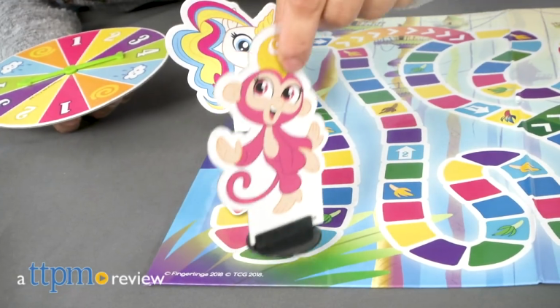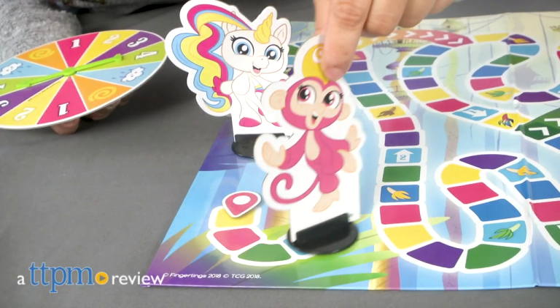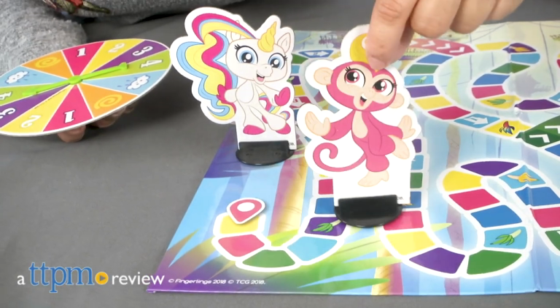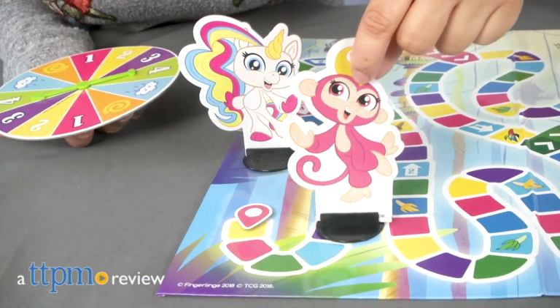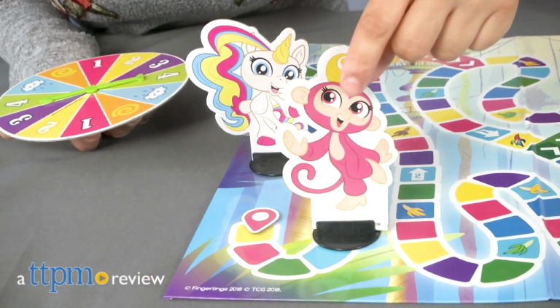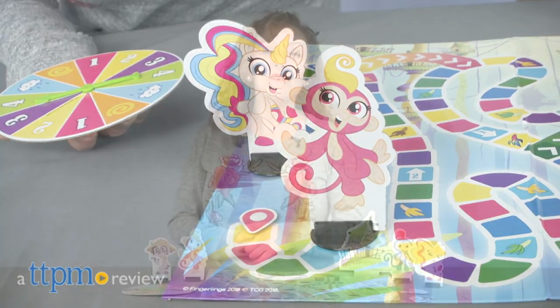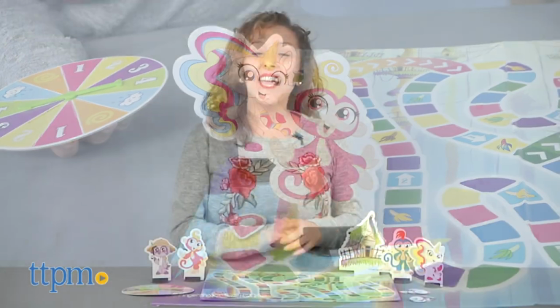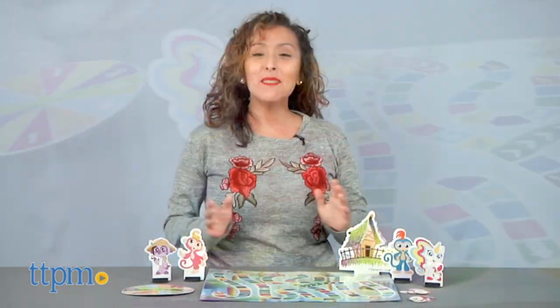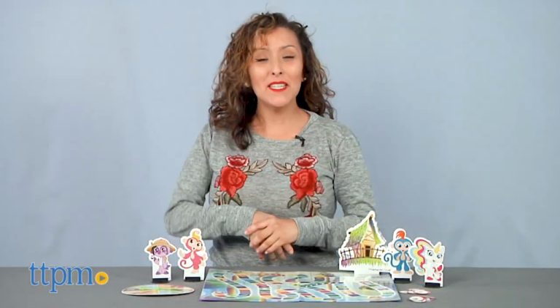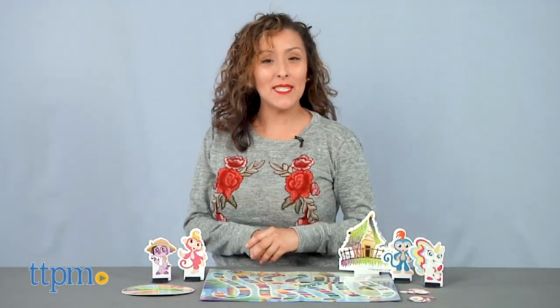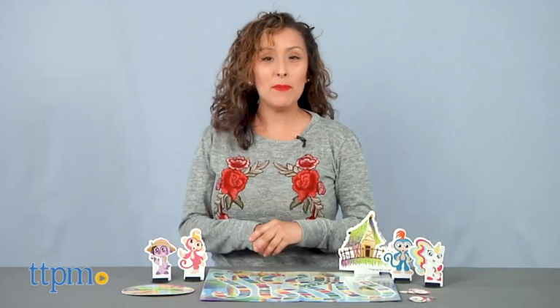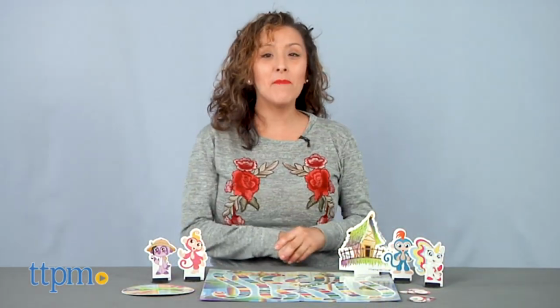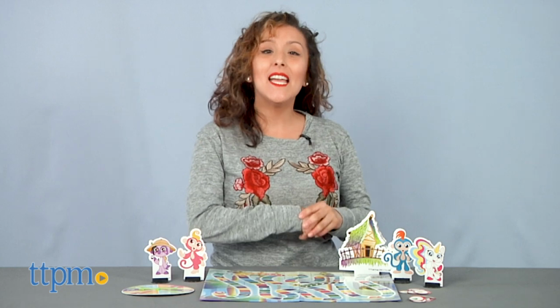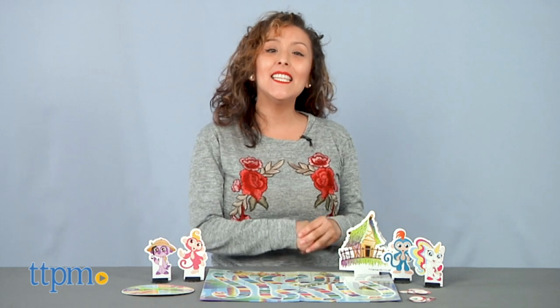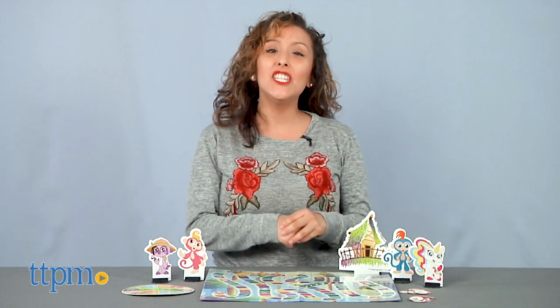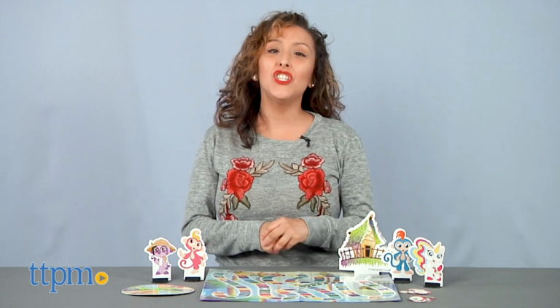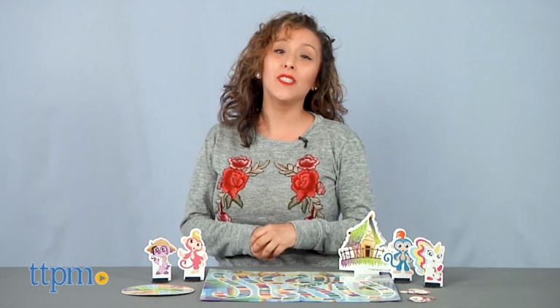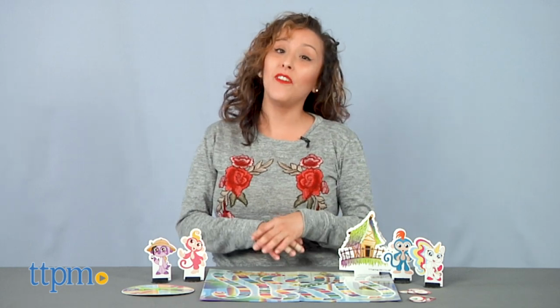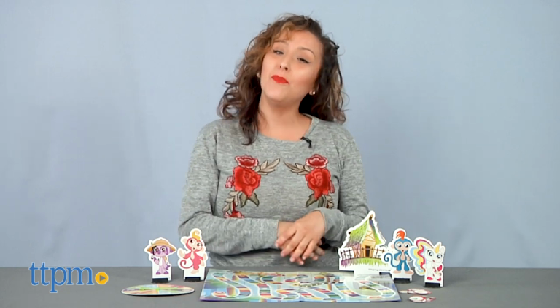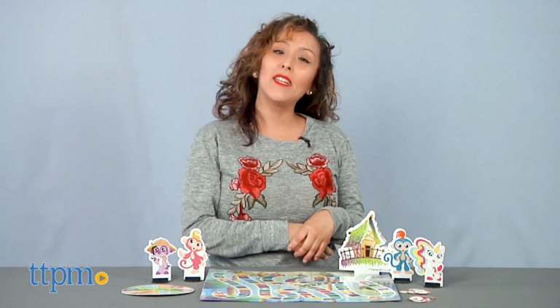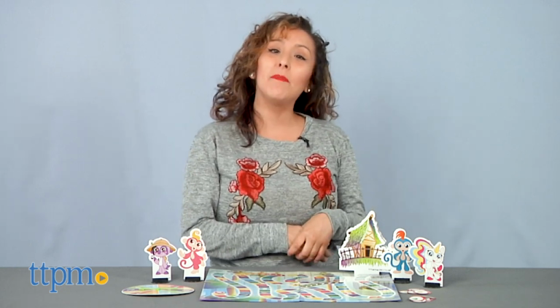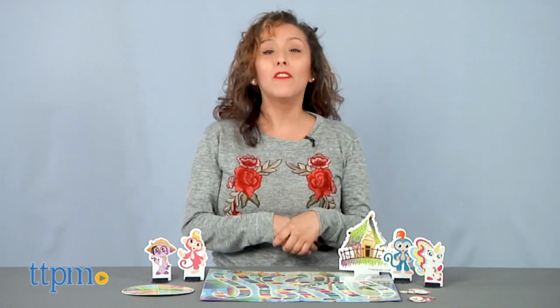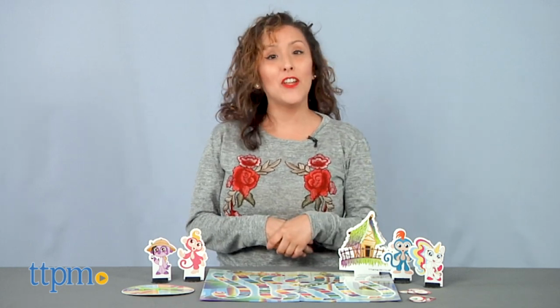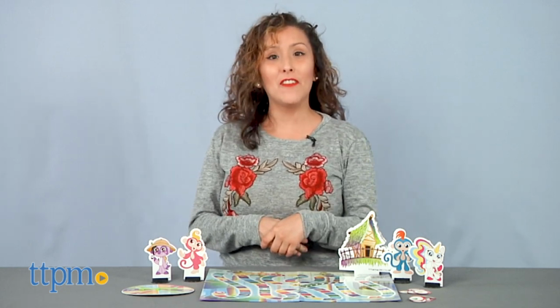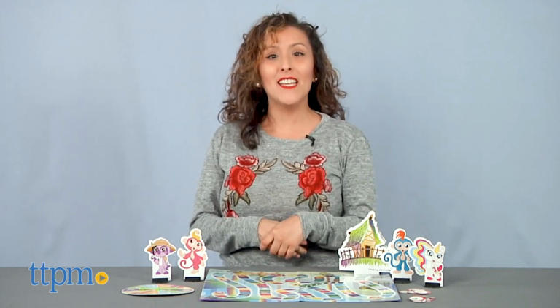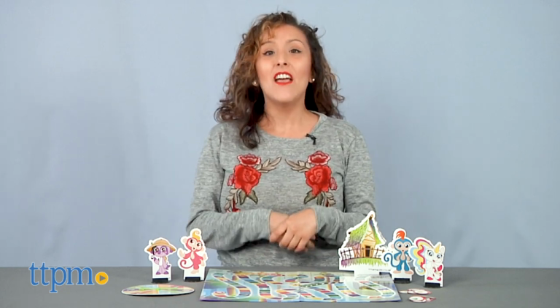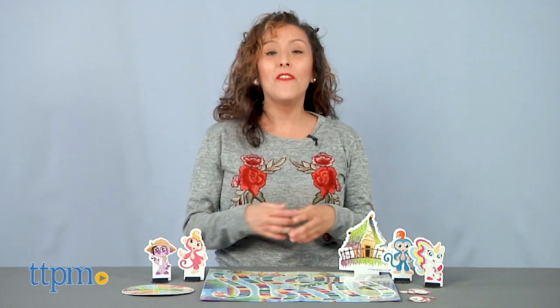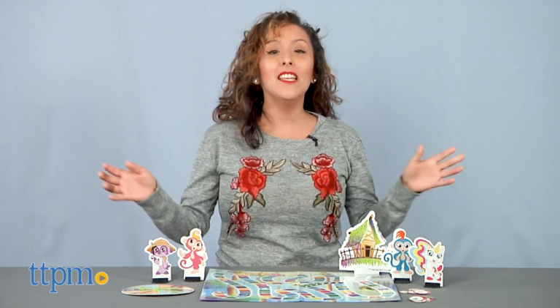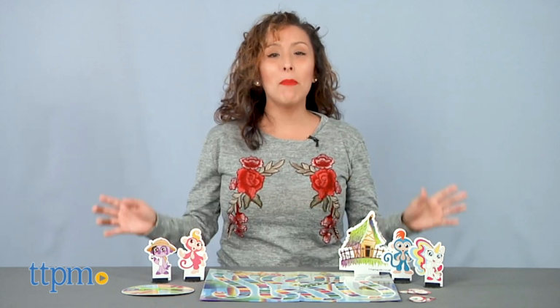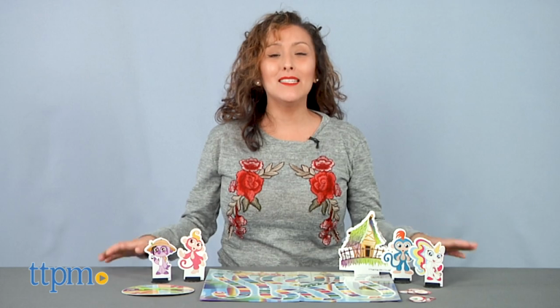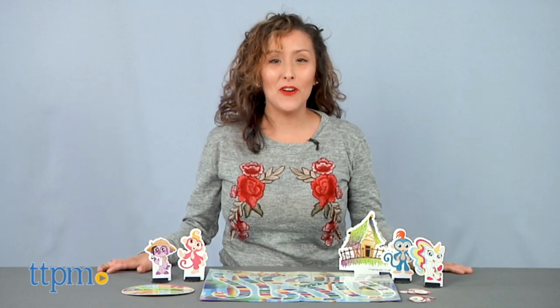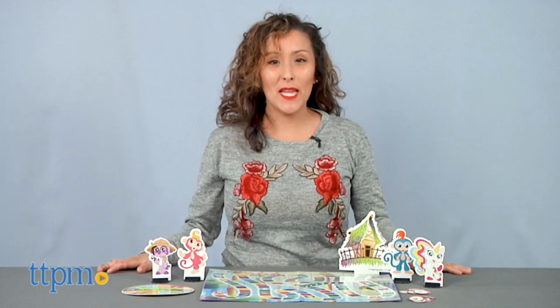Time for Family Game Night. Hey, it's Betsy from TTPM and TCG Toys' fun new board game for Fingerling fans, the Fingerlings Monkey Safari Game.